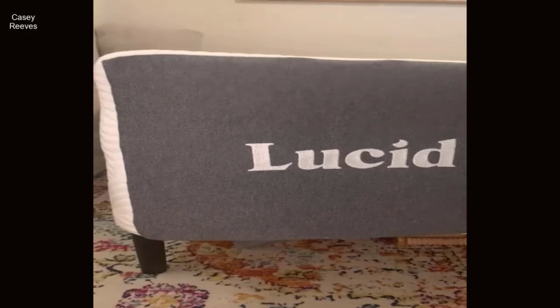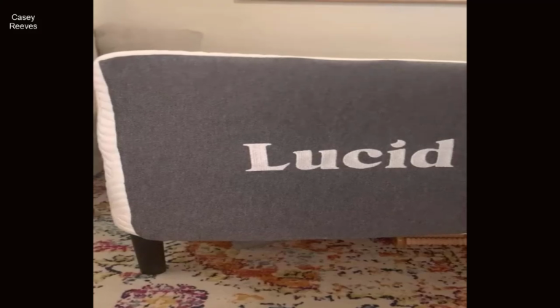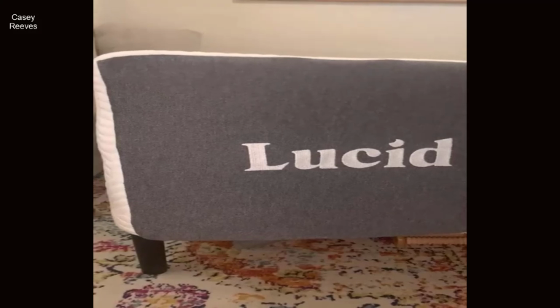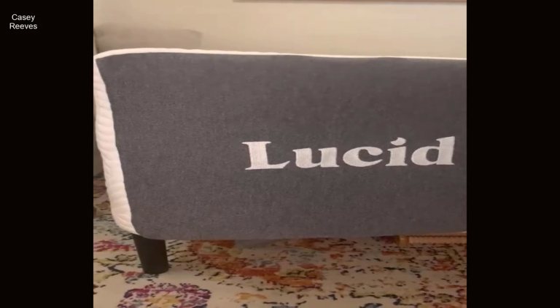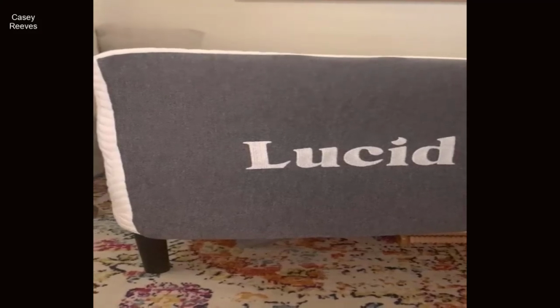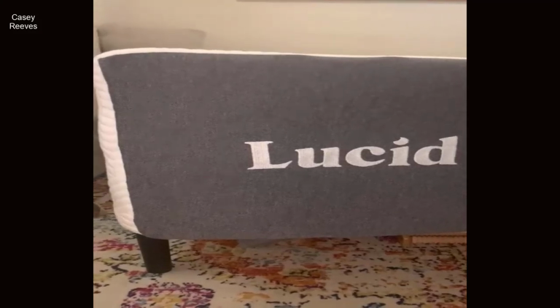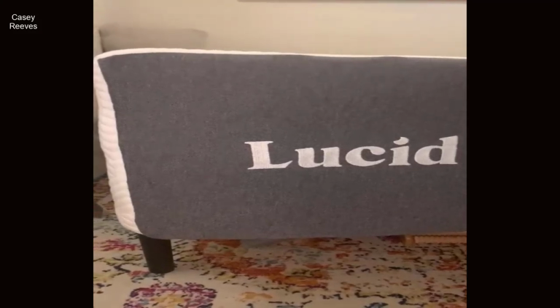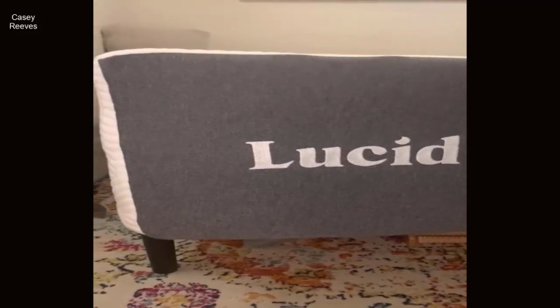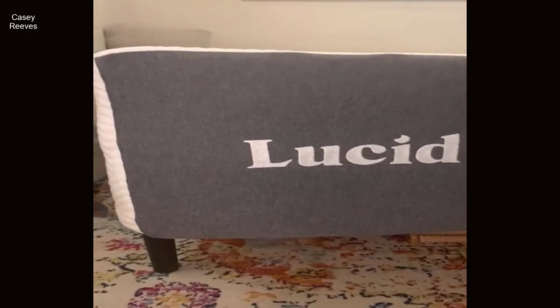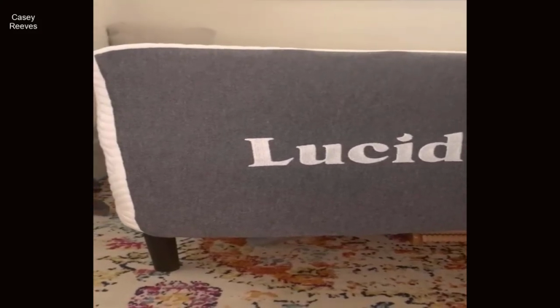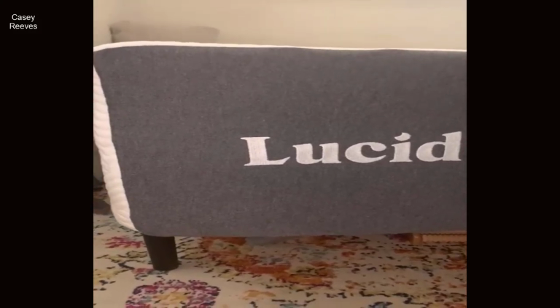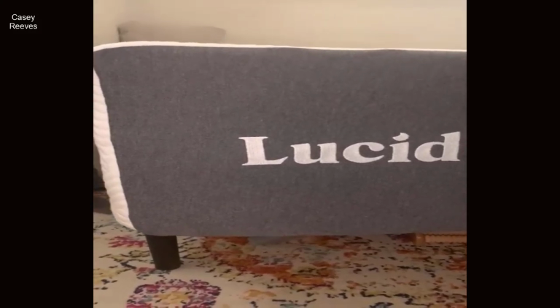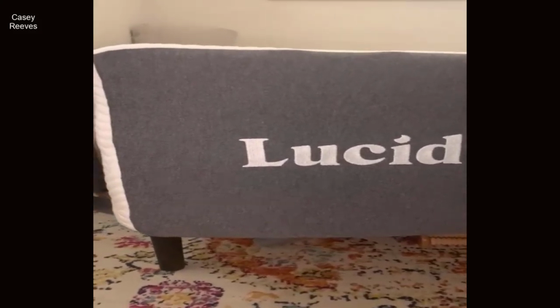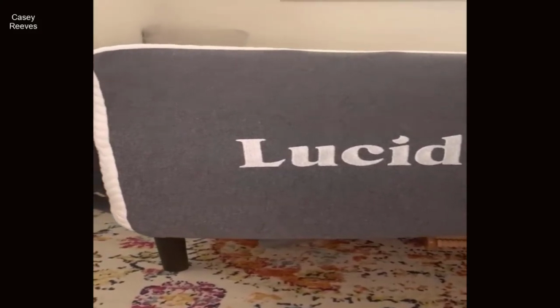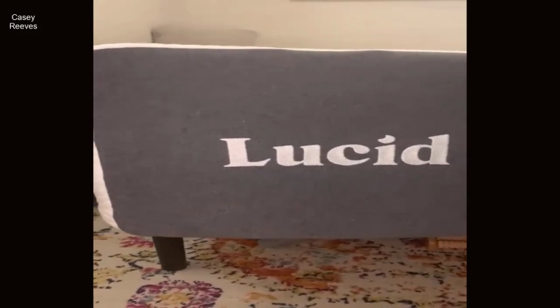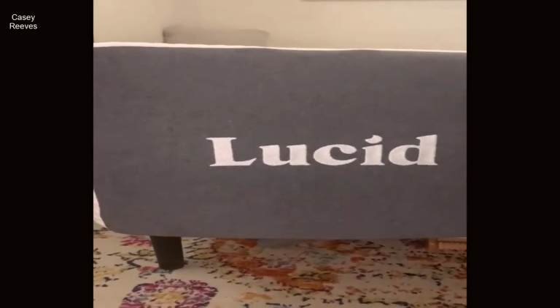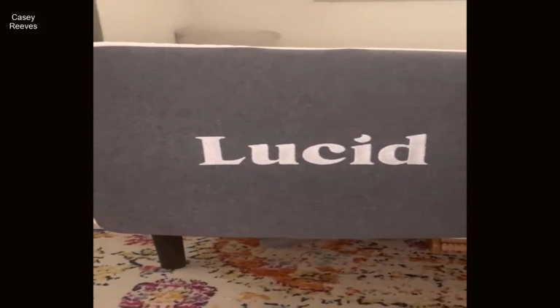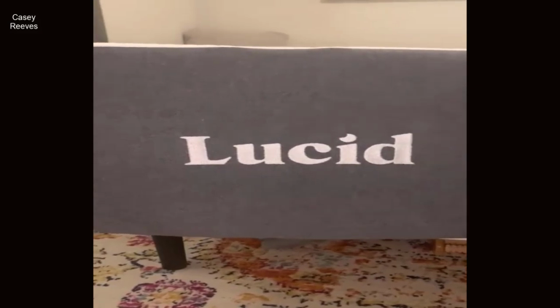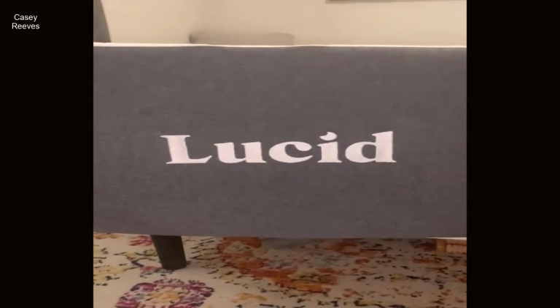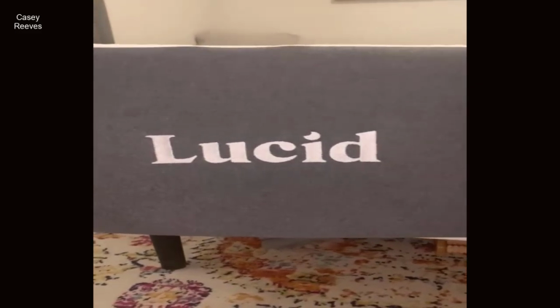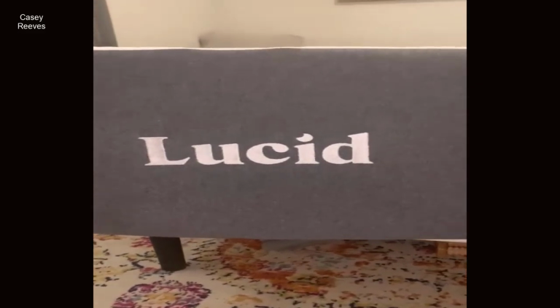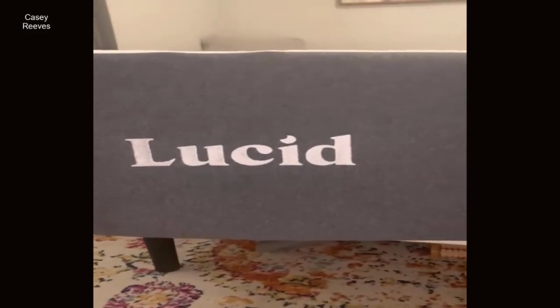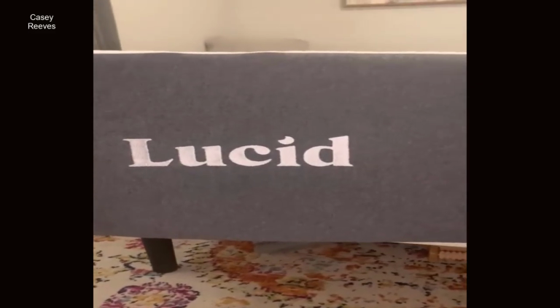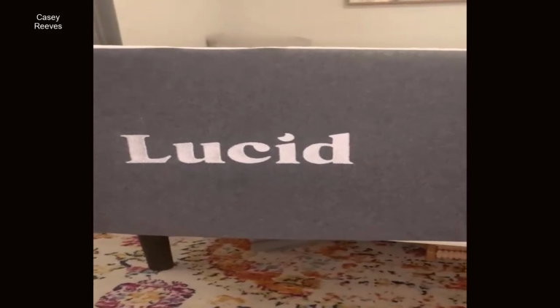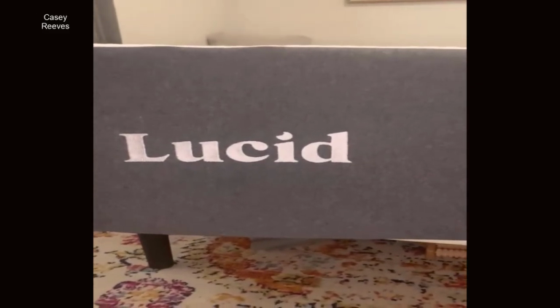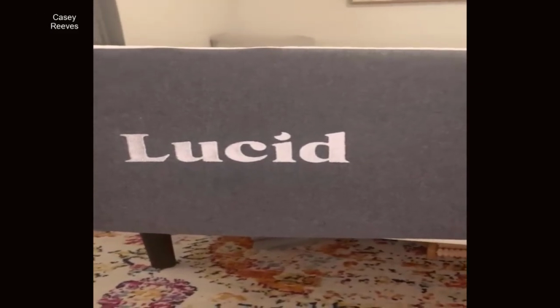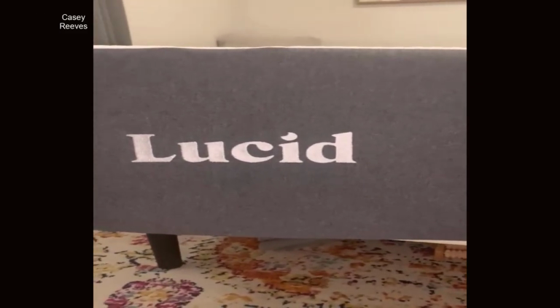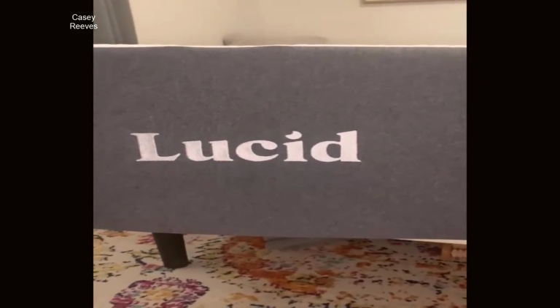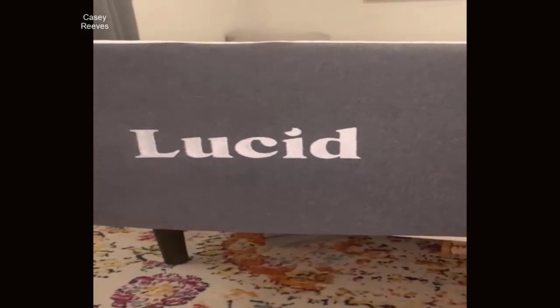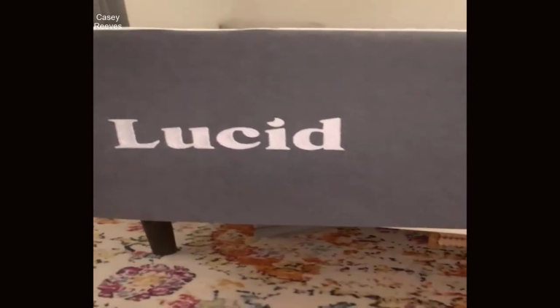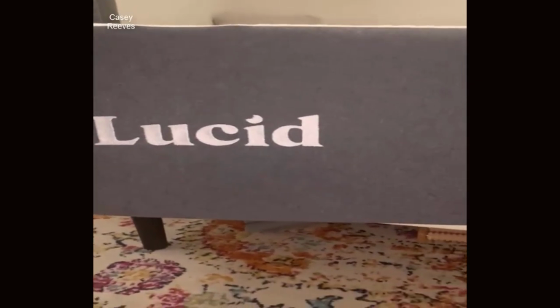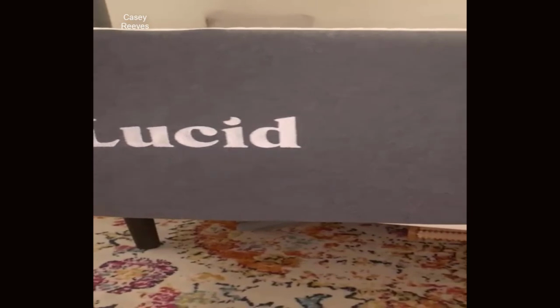Introducing the Lucid 14-inch Gel Memory Foam Mattress, a luxurious sleep solution designed to deliver plush comfort, support, and a touch of innovation to your bedroom.